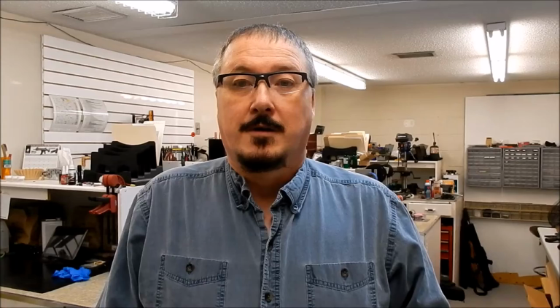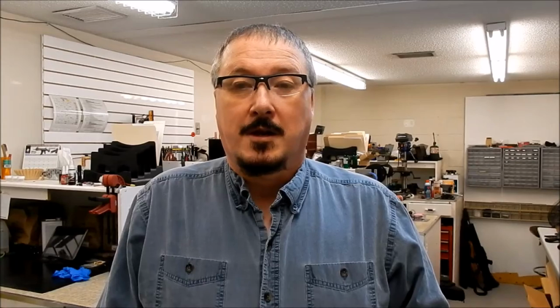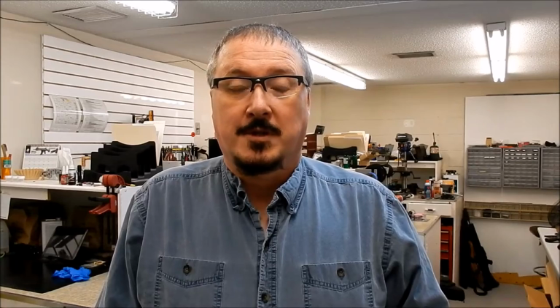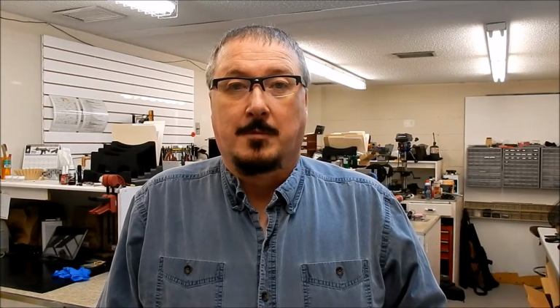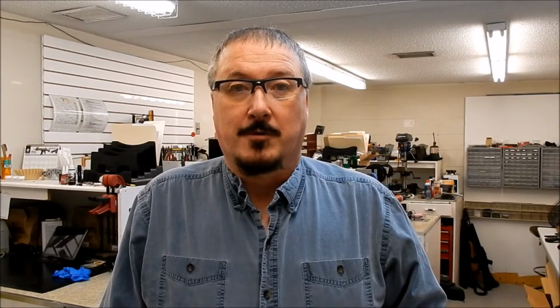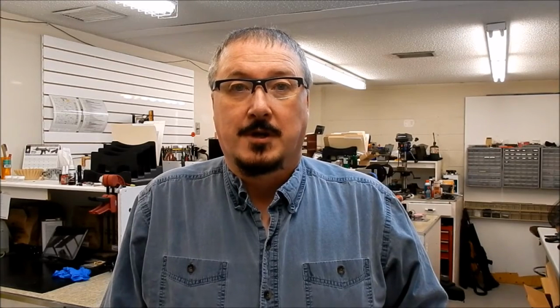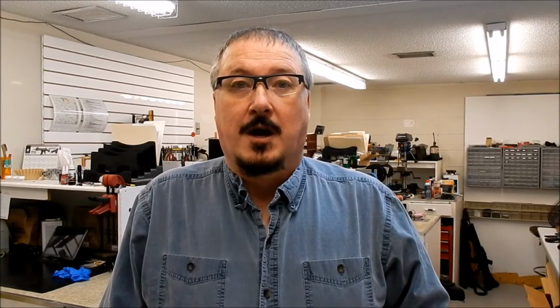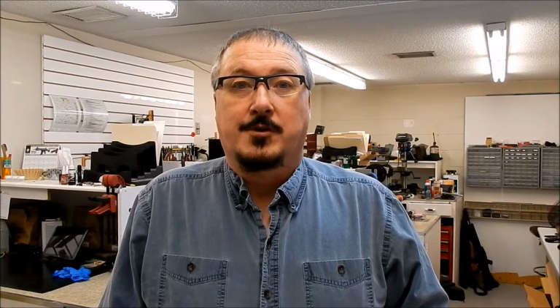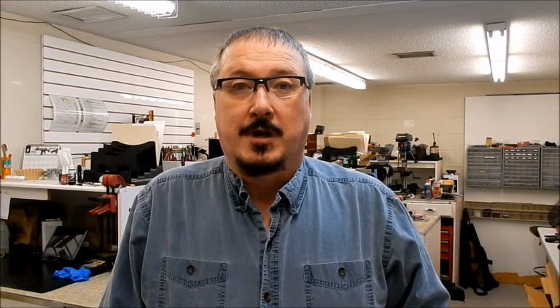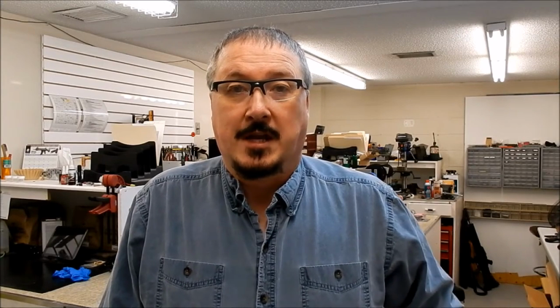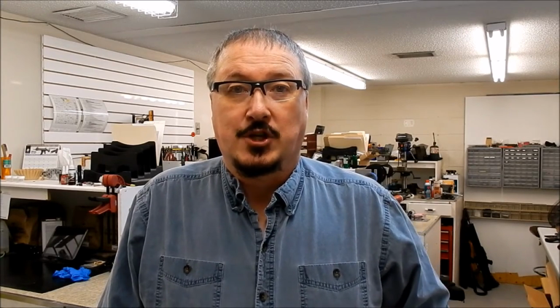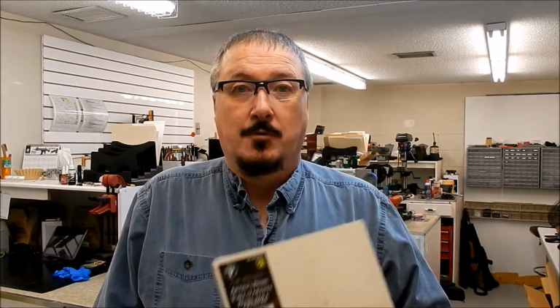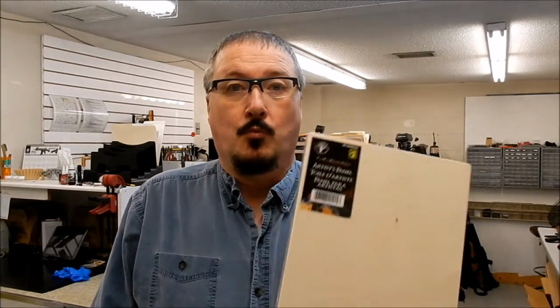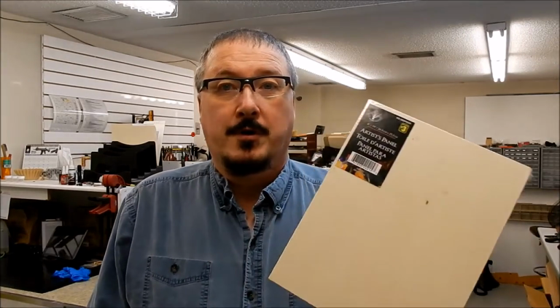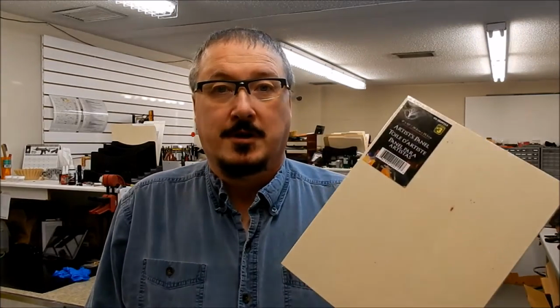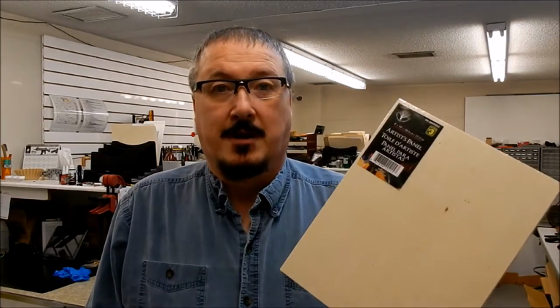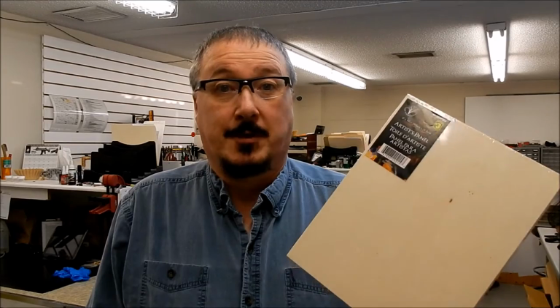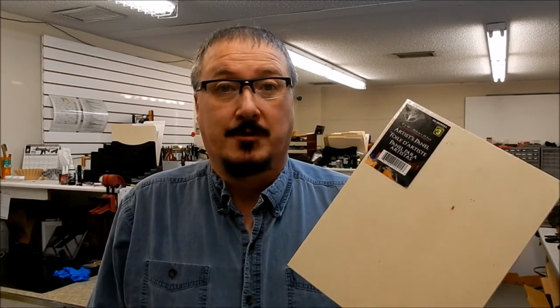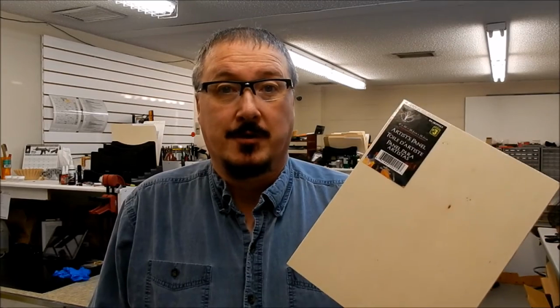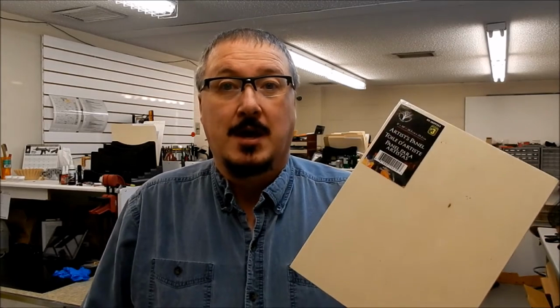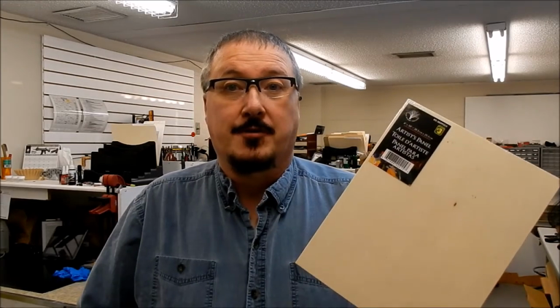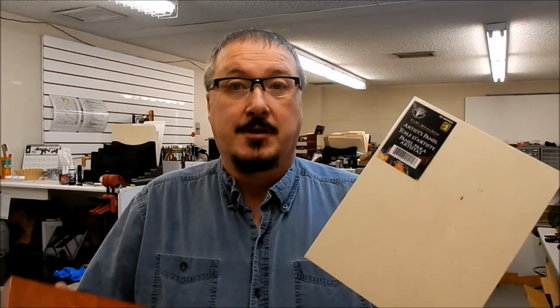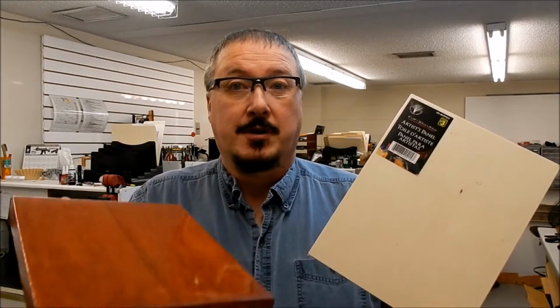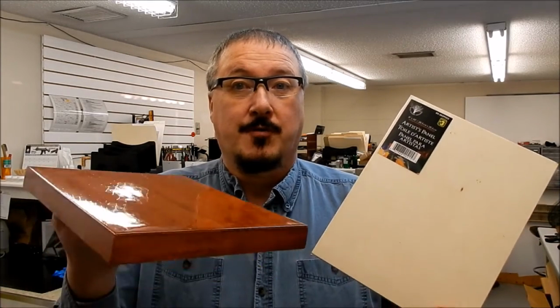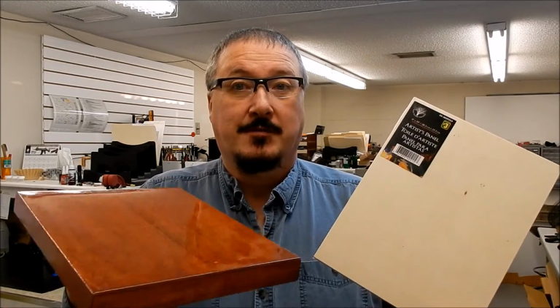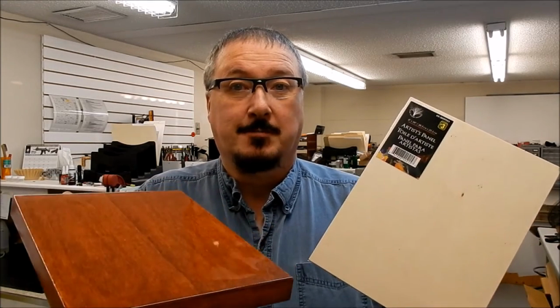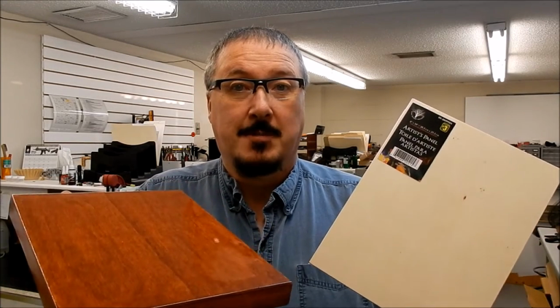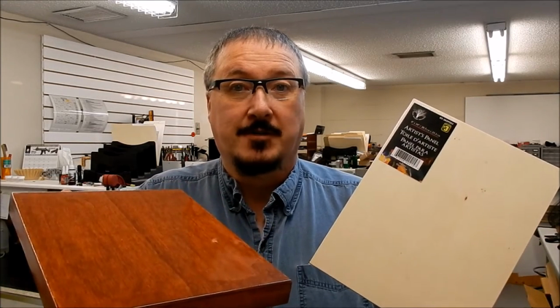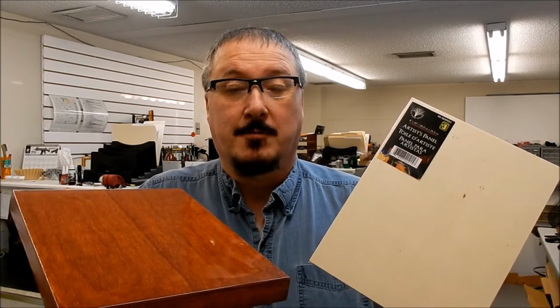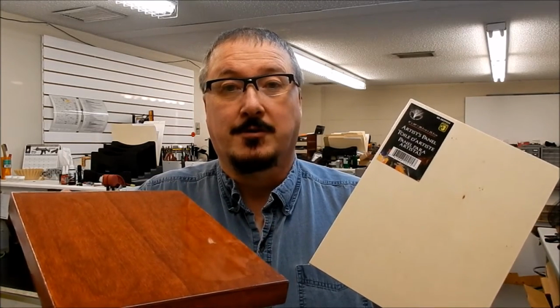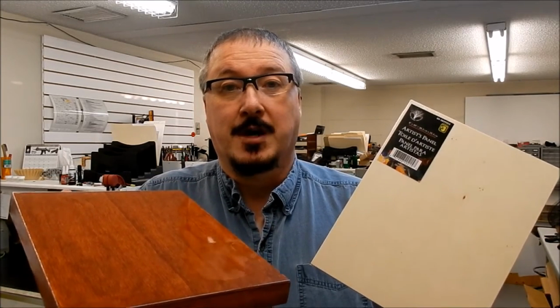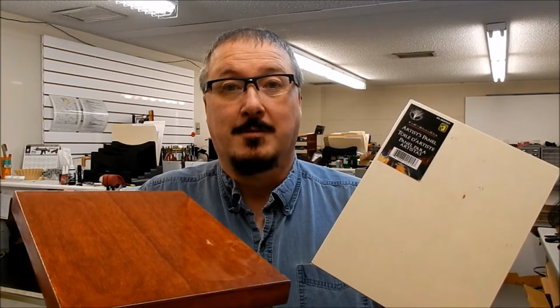Today on Blitzkregg Model Works I'm going to show you how to take a cheap wooden artist panel from the dollar store and turn it into an attractive display base for your models or dioramas.